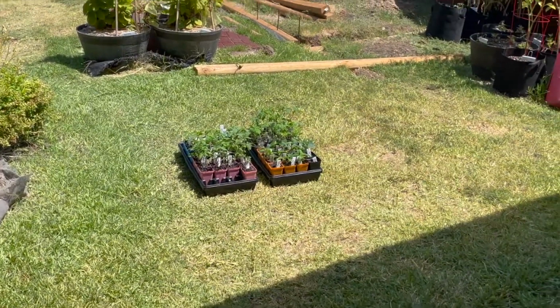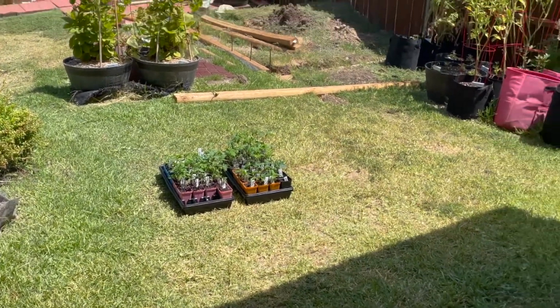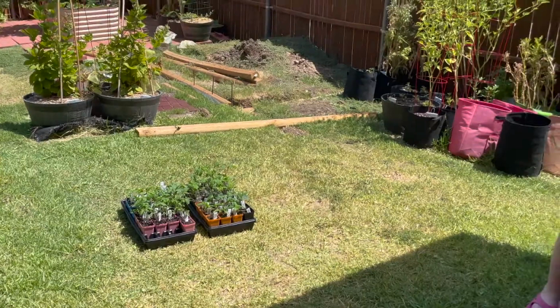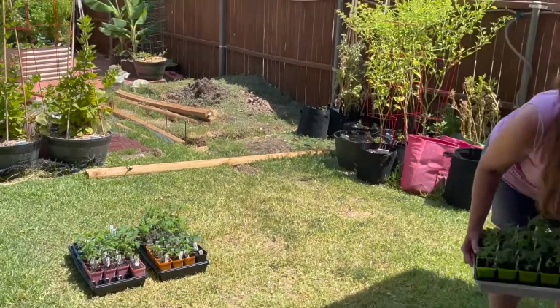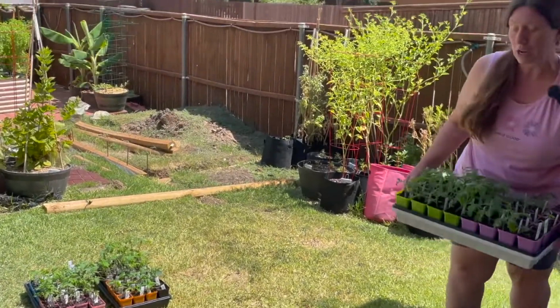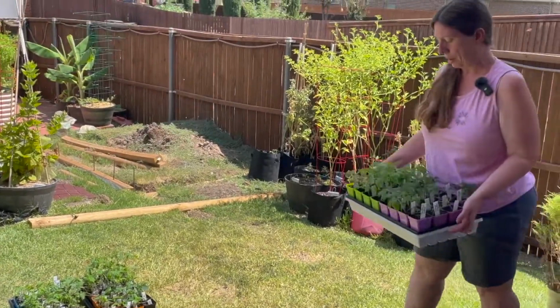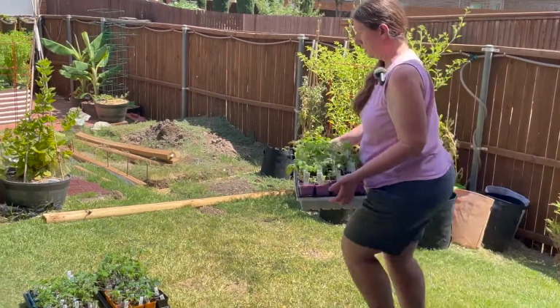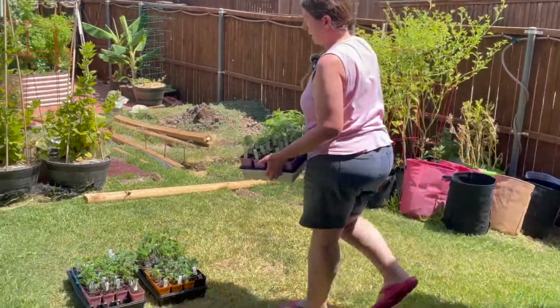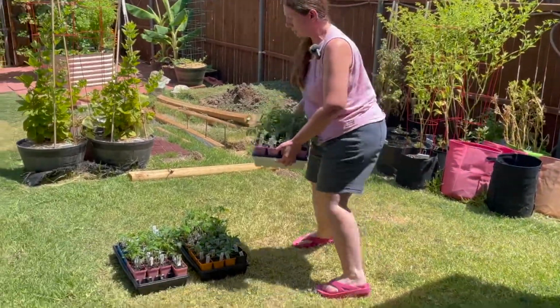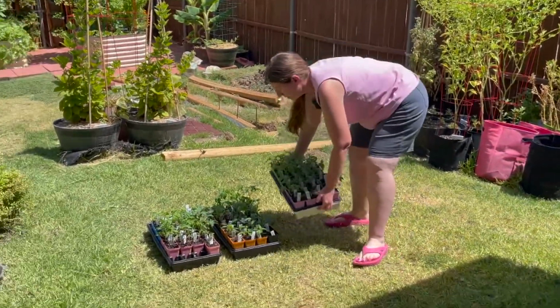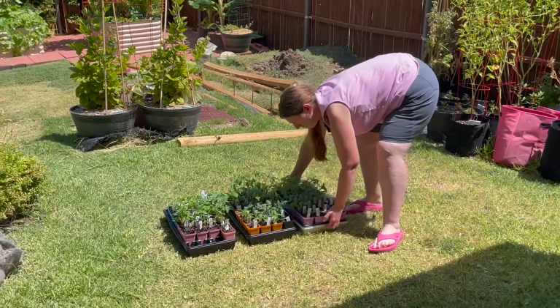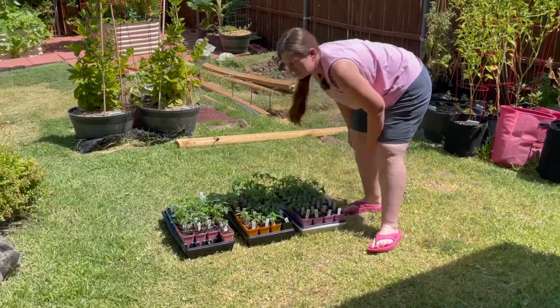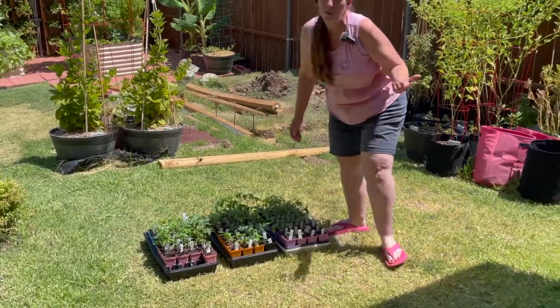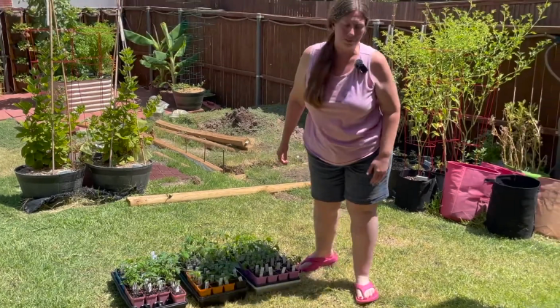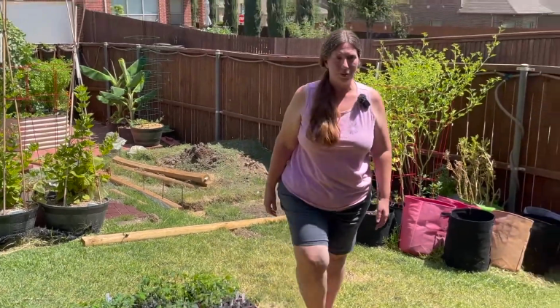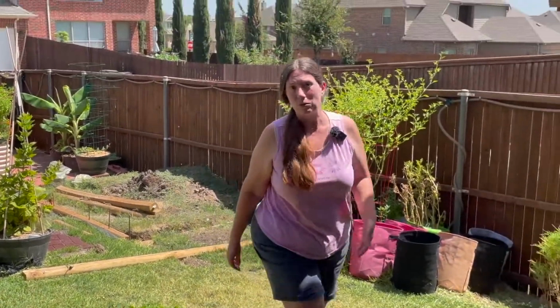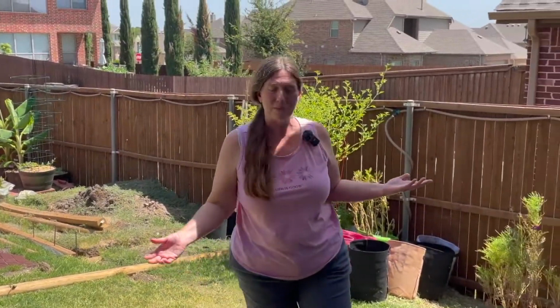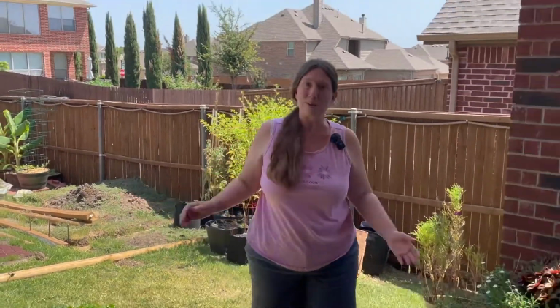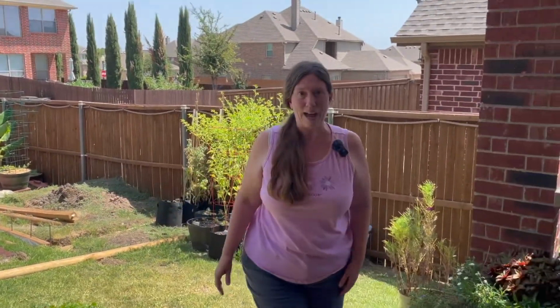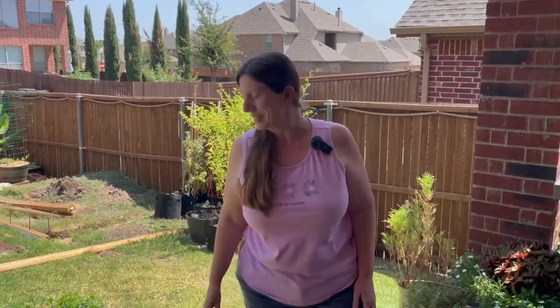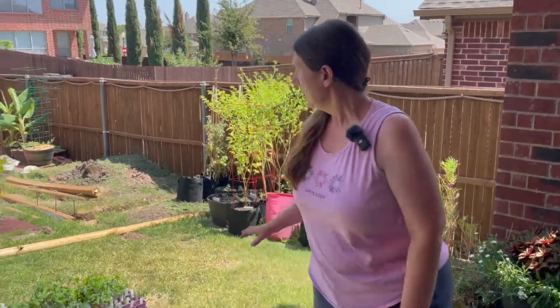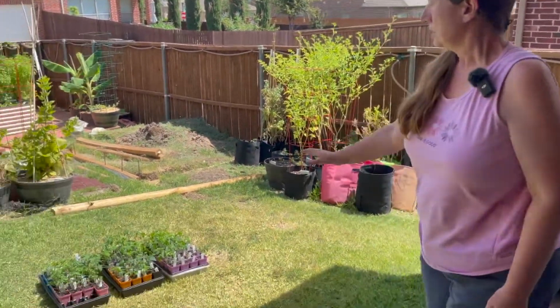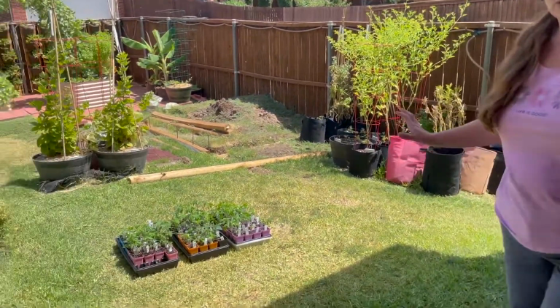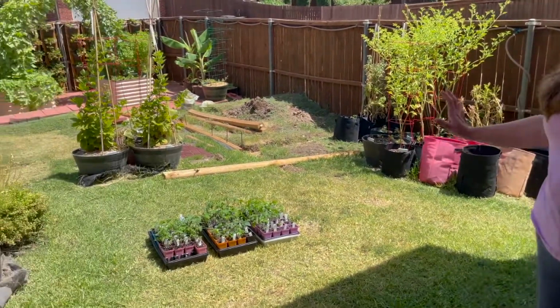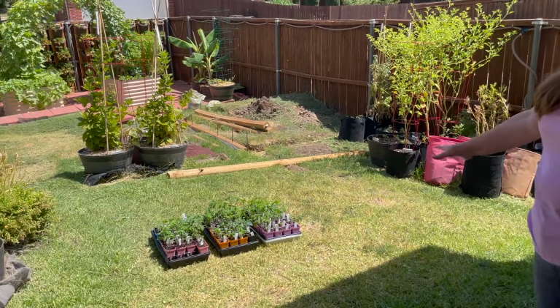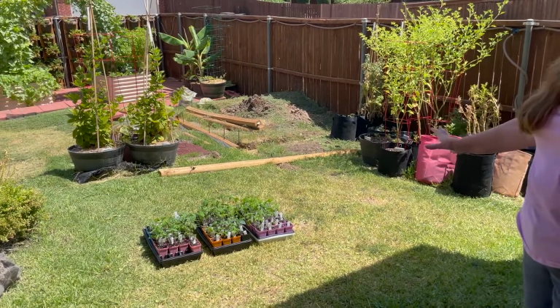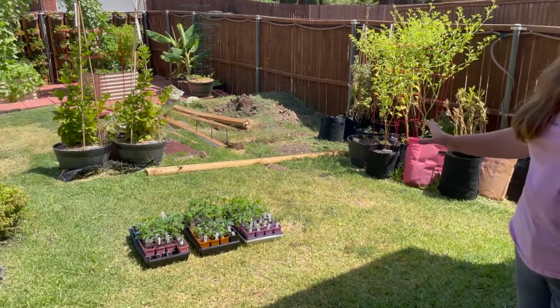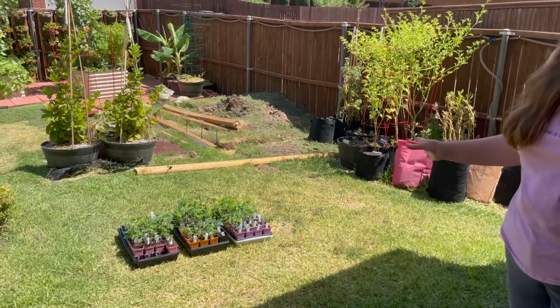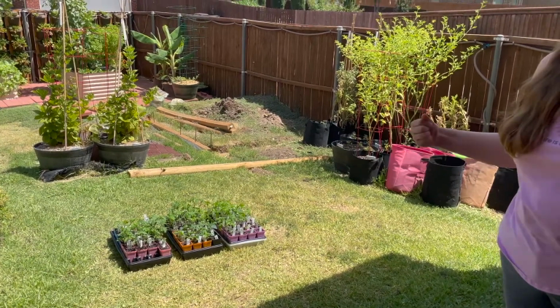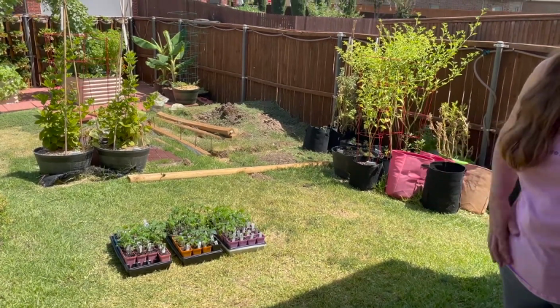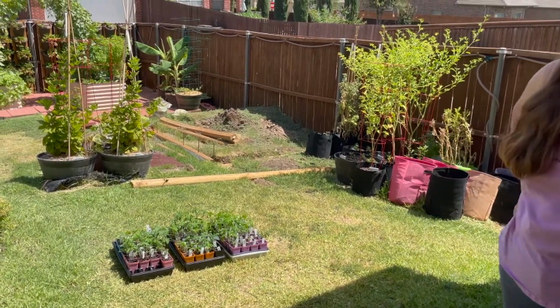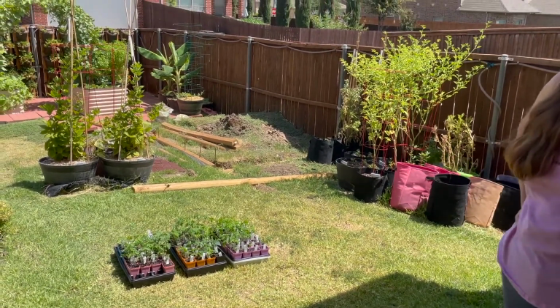I do have some seedlings that did not come up and those are still in the house, so those probably won't sprout, but we'll see what happens. I'm just going to leave these out in the sun for about an hour and then I will bring them into the house for today.